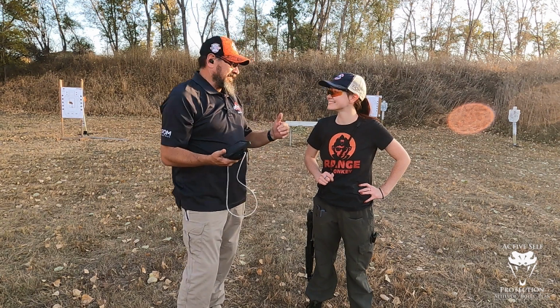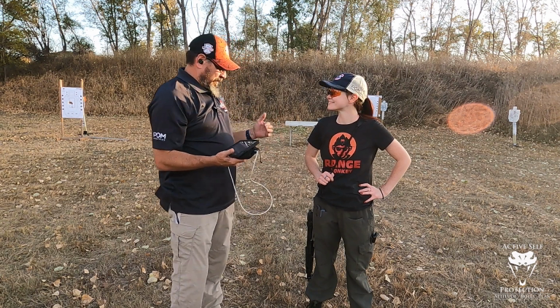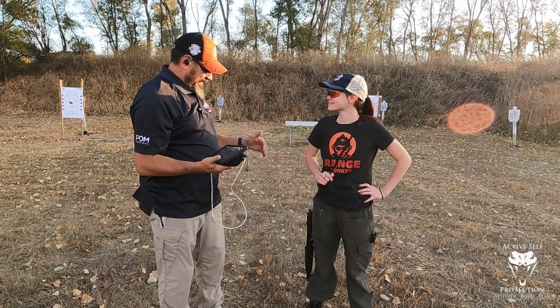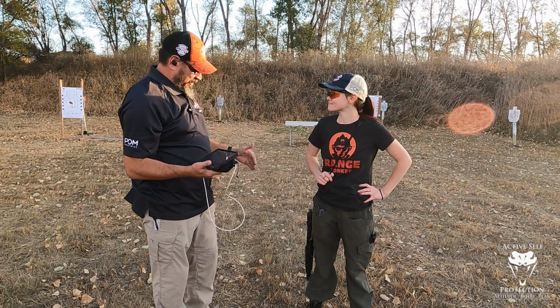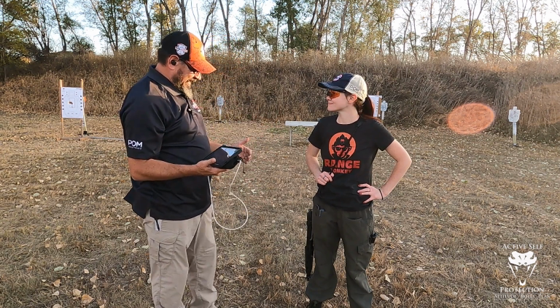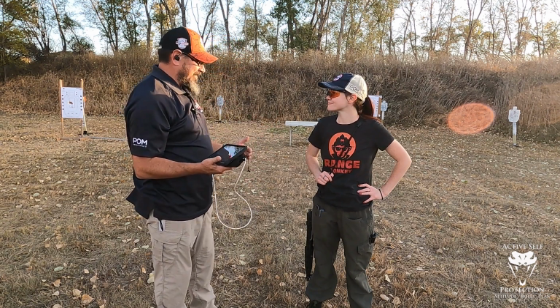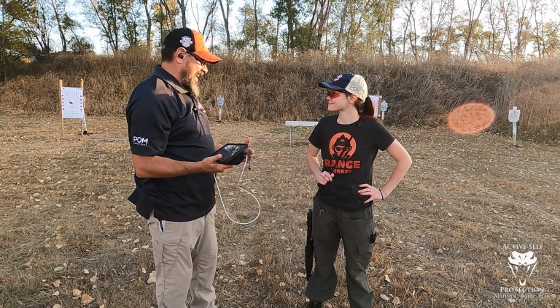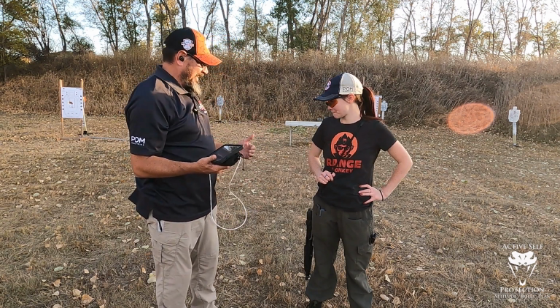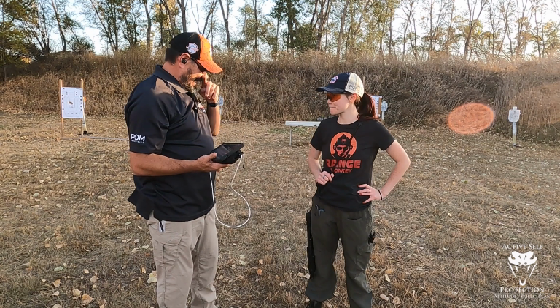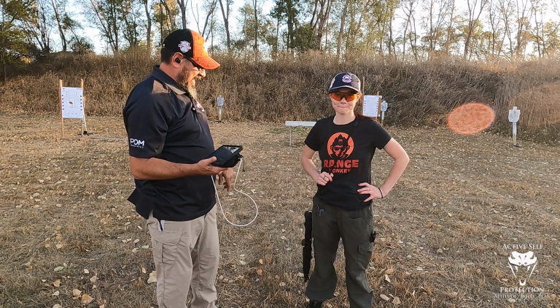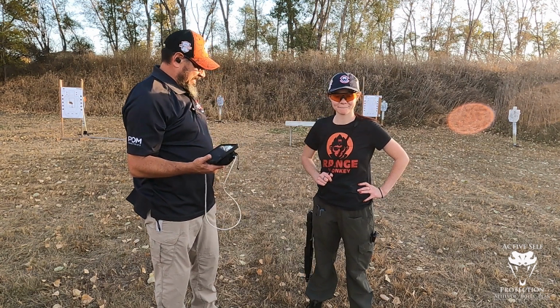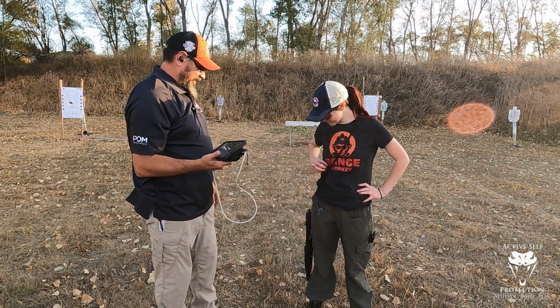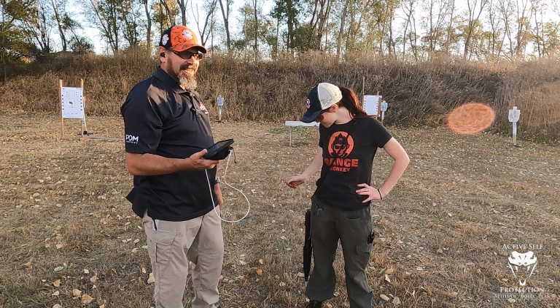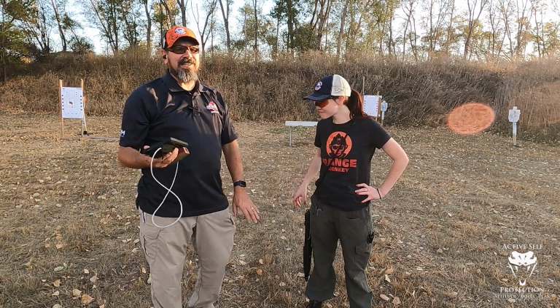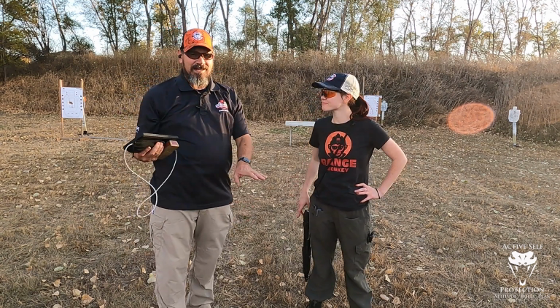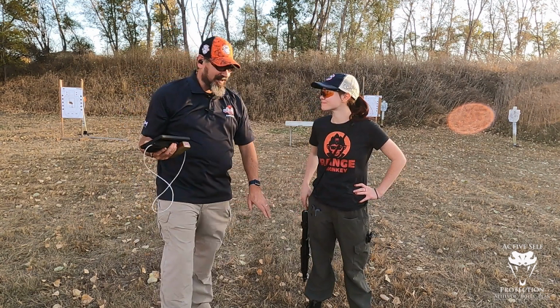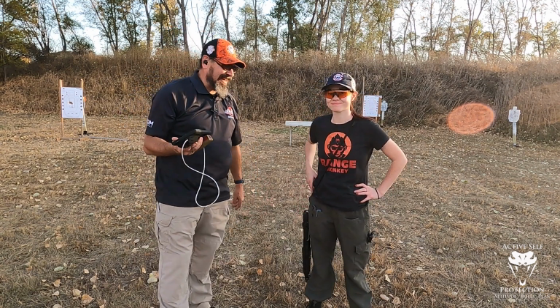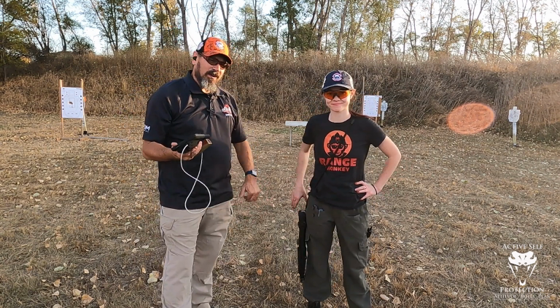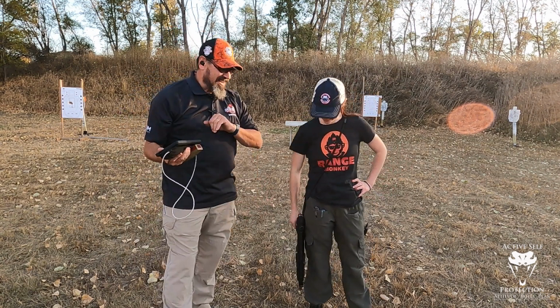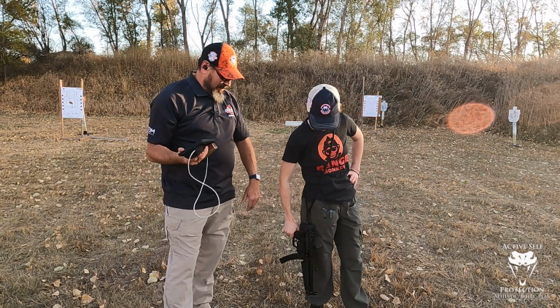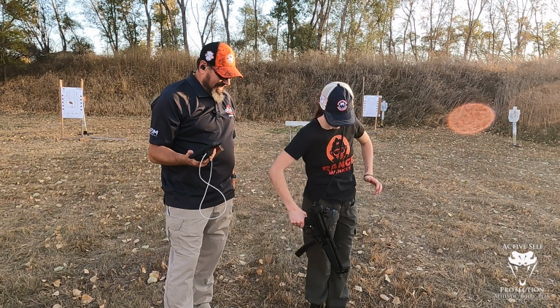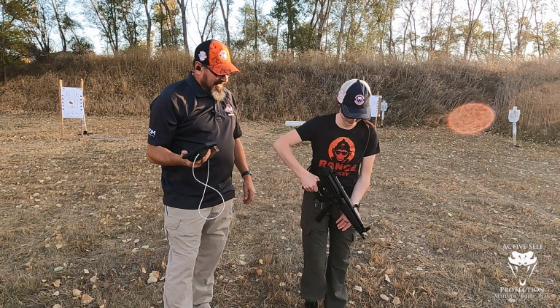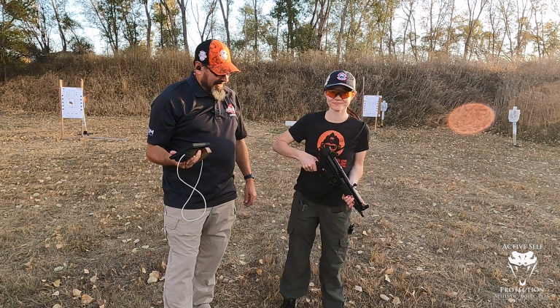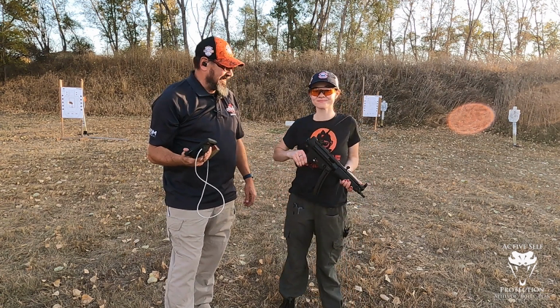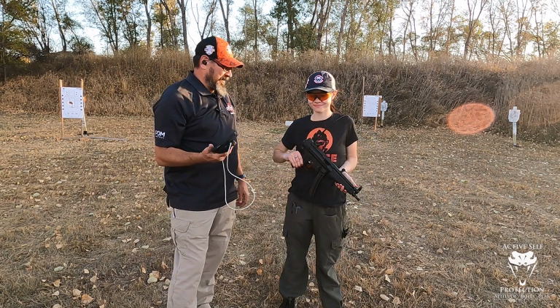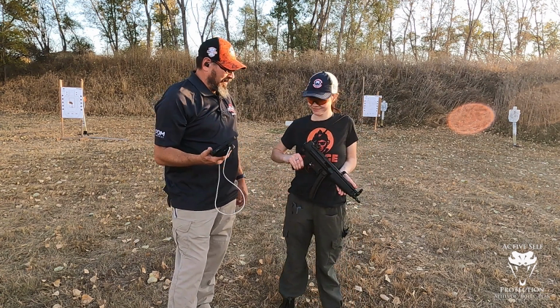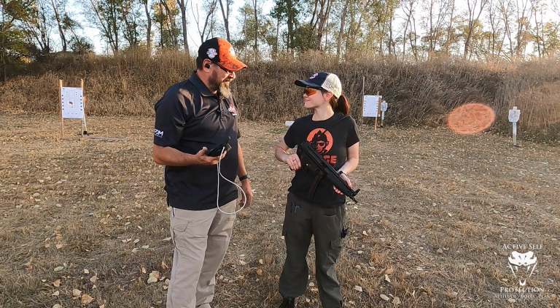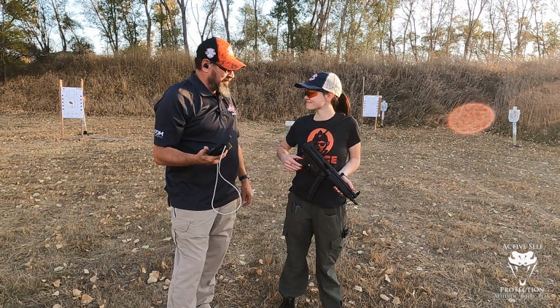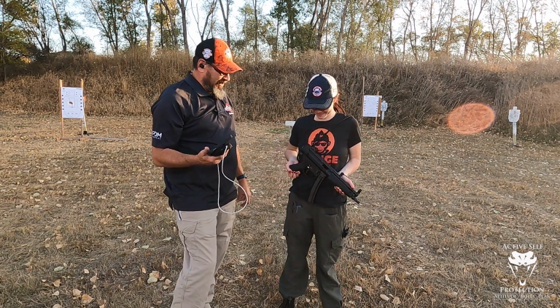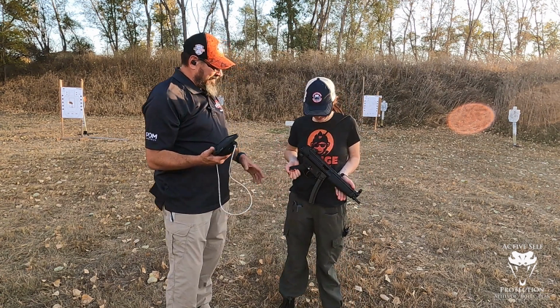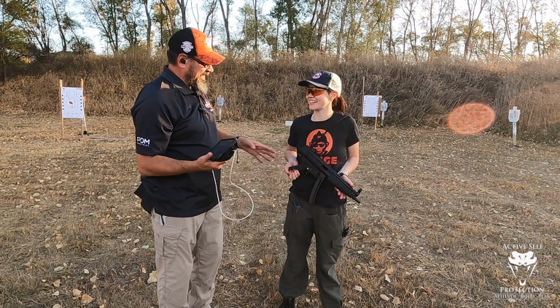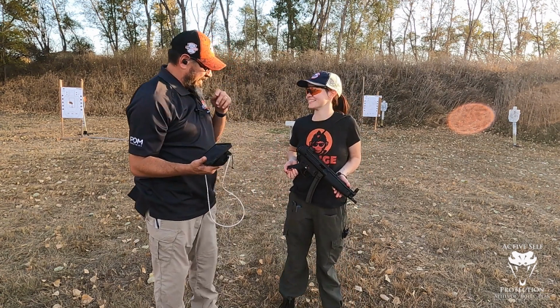So the way this is going to work: Natalie's going to shoot her SP5 HK. This is completely bone stock — we've done nothing with it yet. It's going to happen, we will do some stuff with it, but I haven't even shot this gun yet.